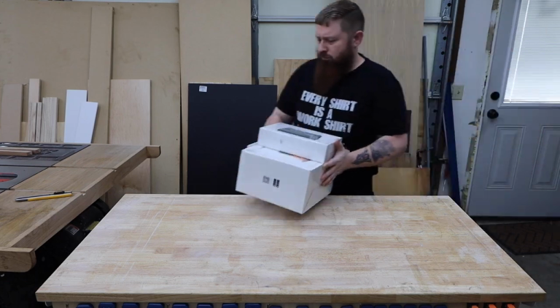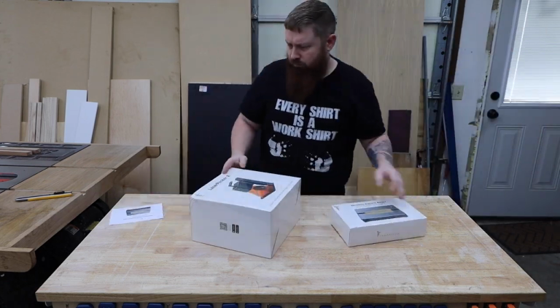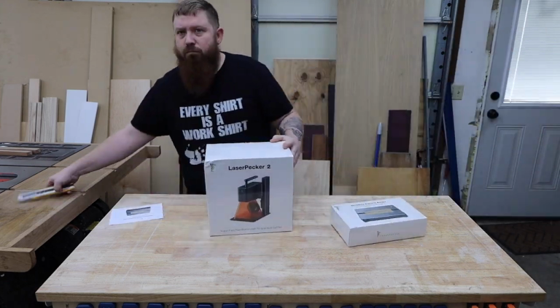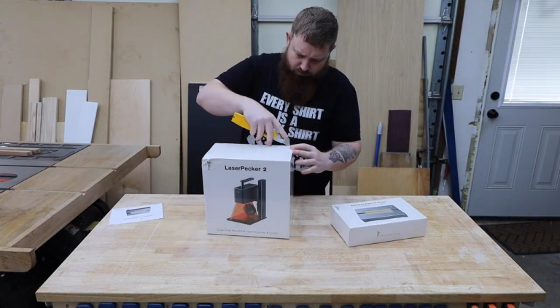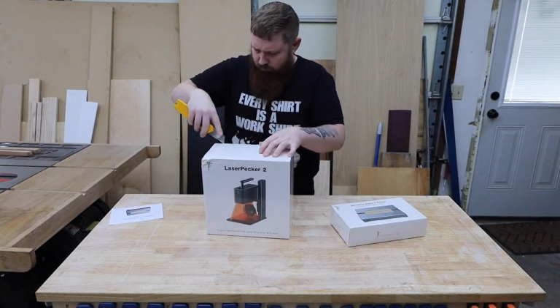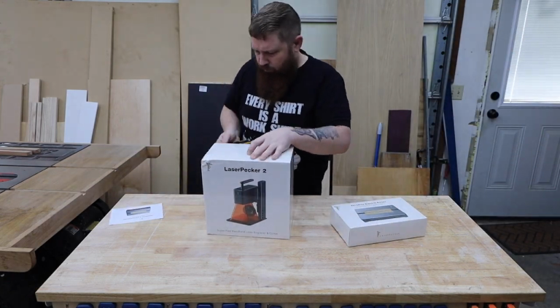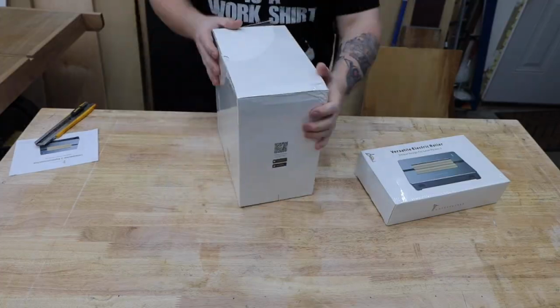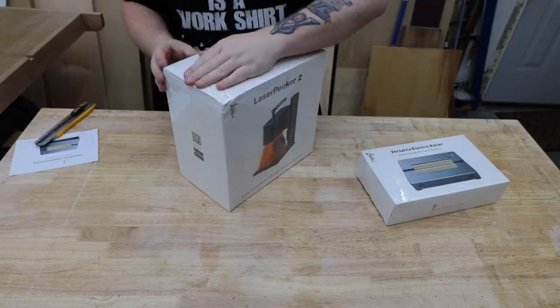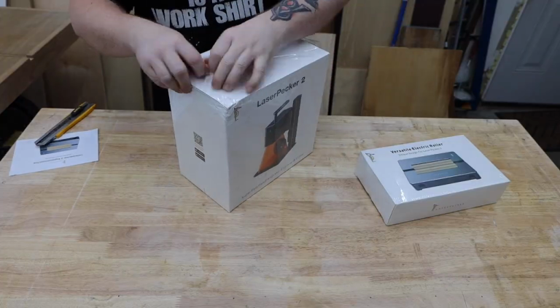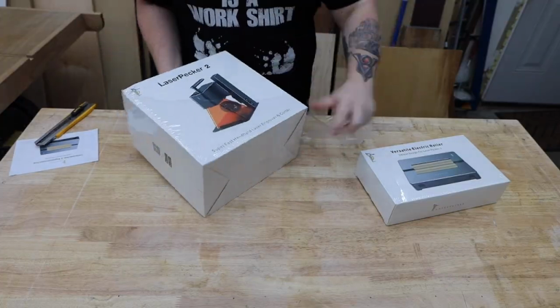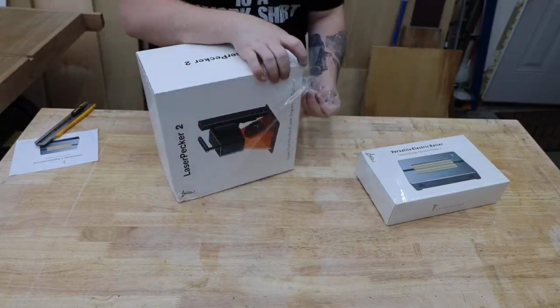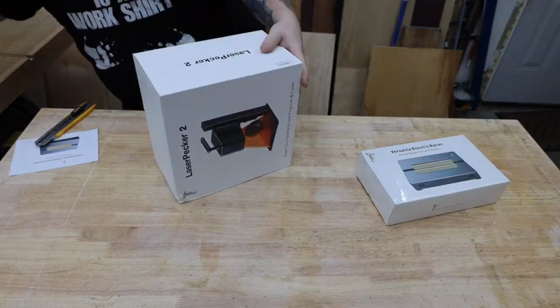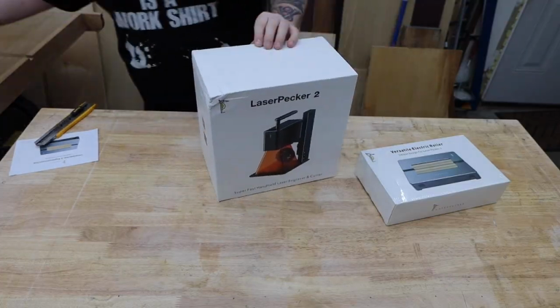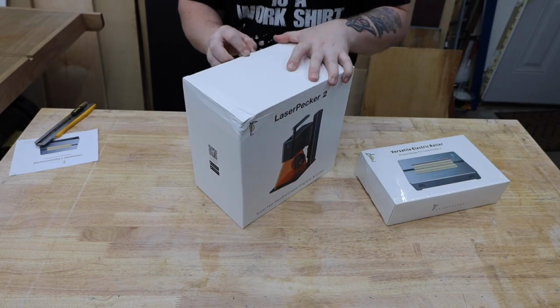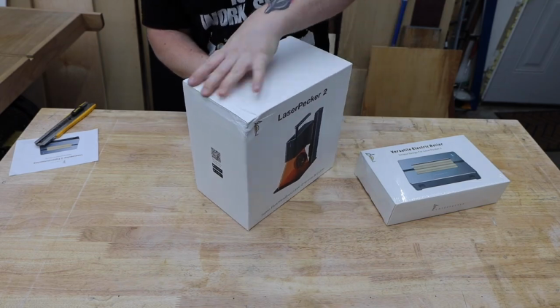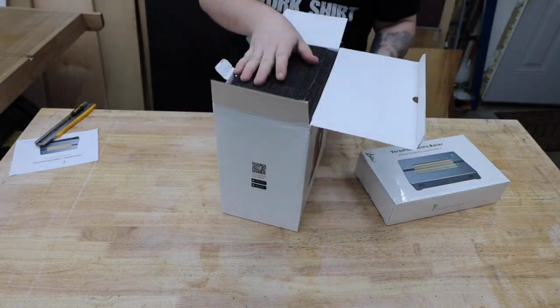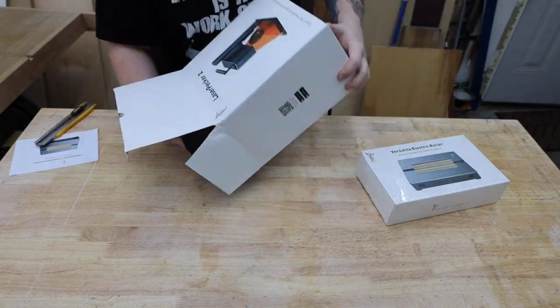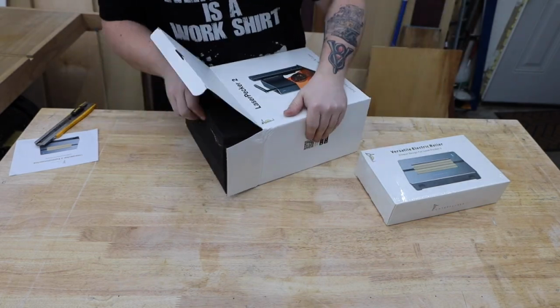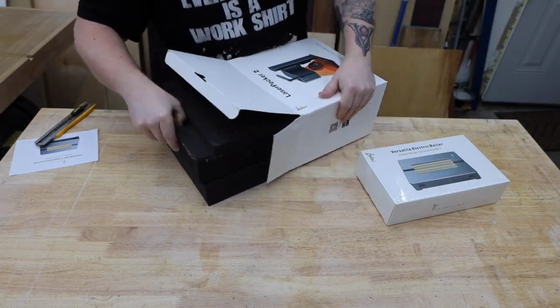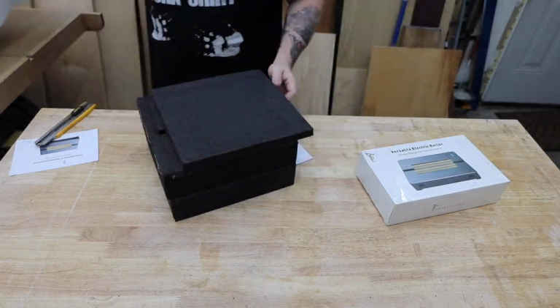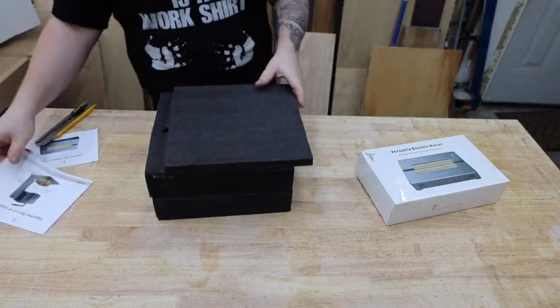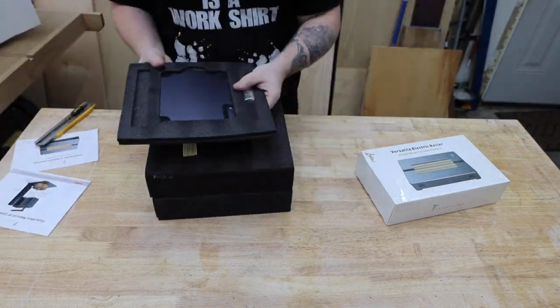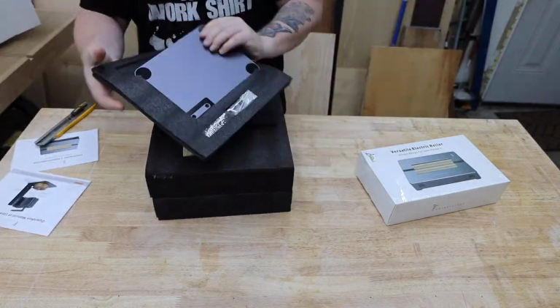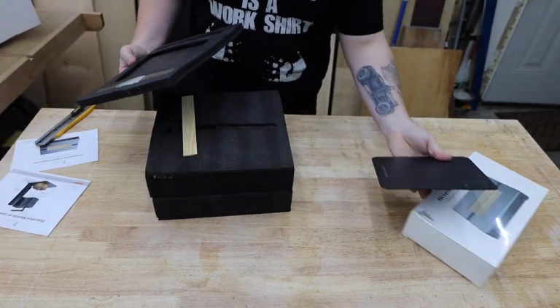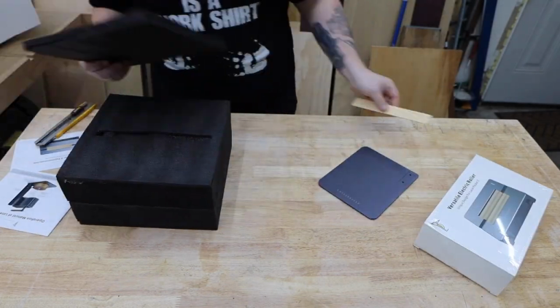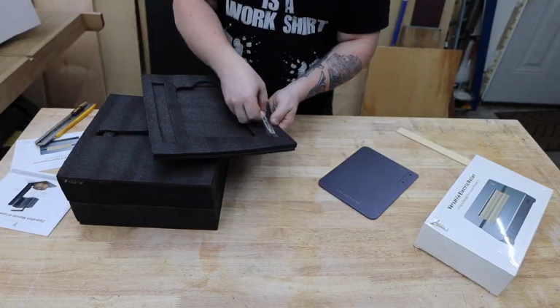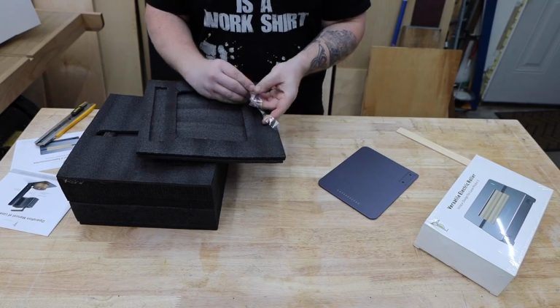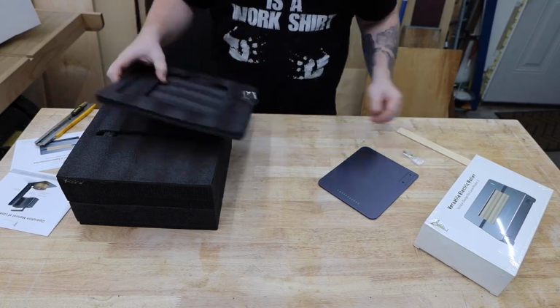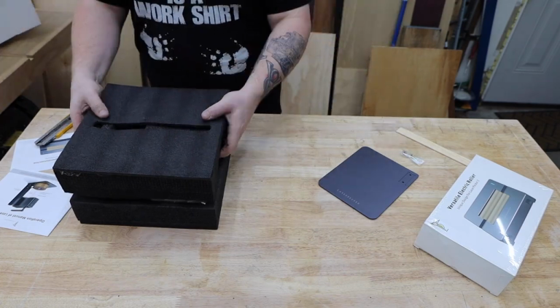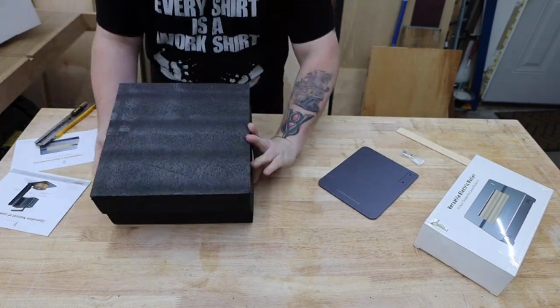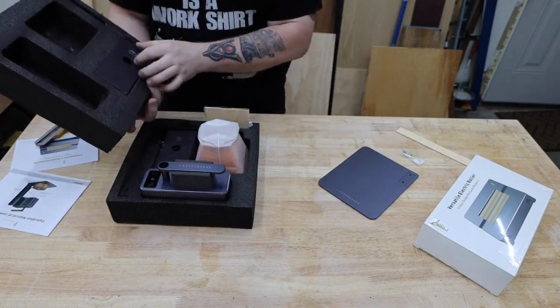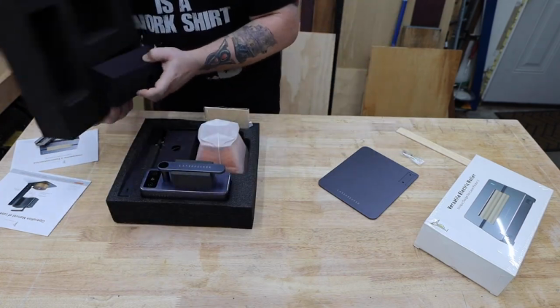What's up everyone! Today we're going to be taking a look at the LaserPecker 2. This may look like a pretty small laser, but it's got some pretty cool tricks up its sleeve that allows it to work on bigger projects than most others.